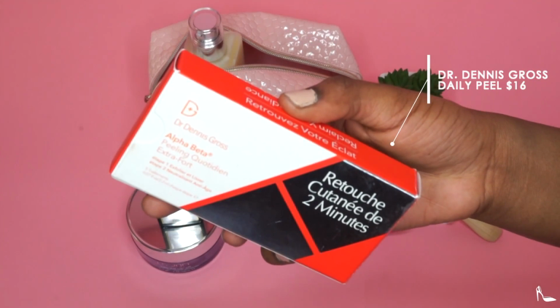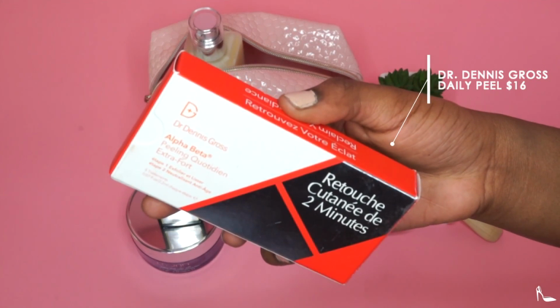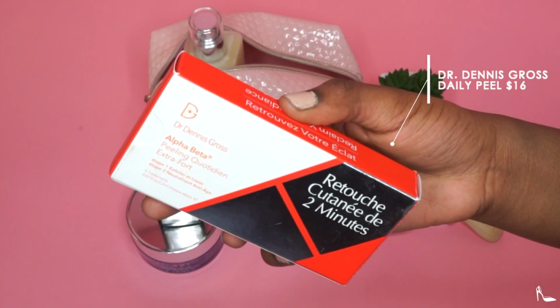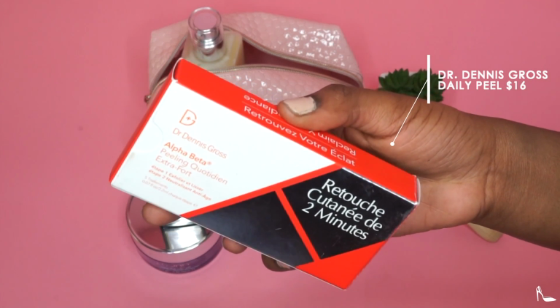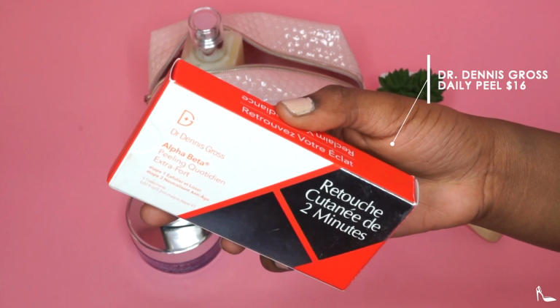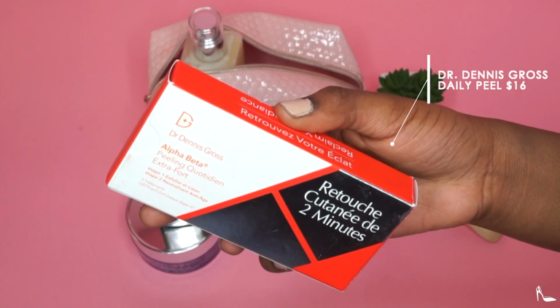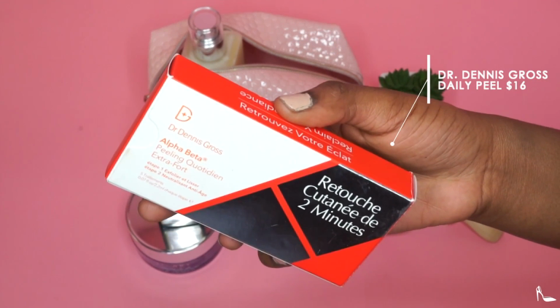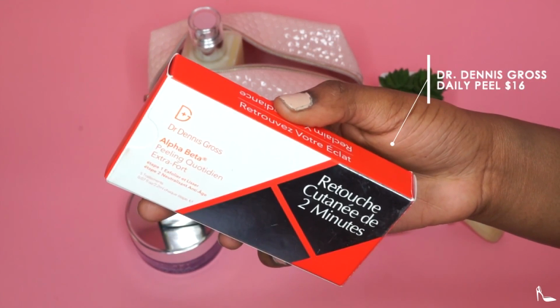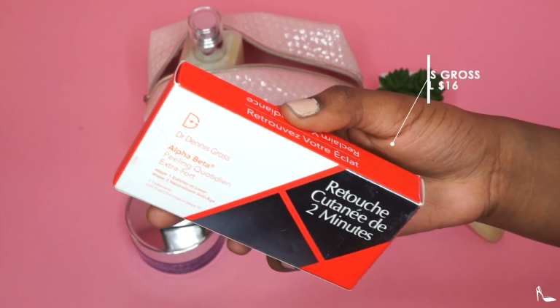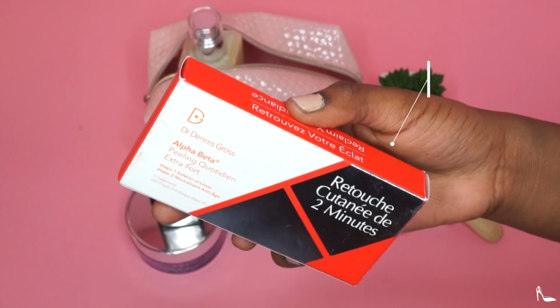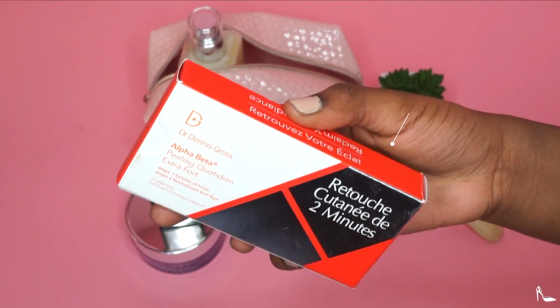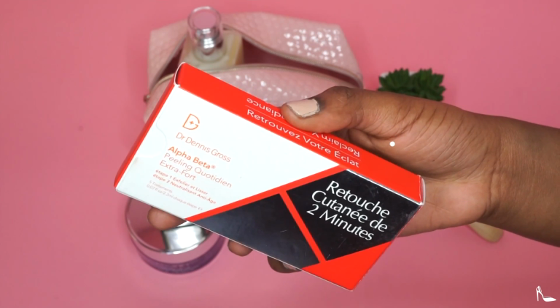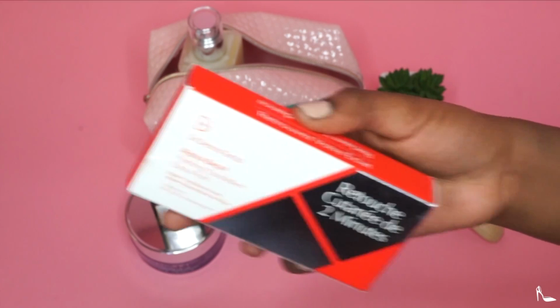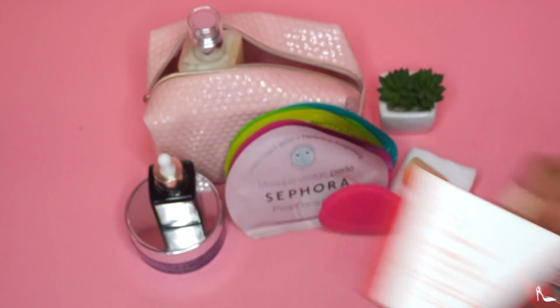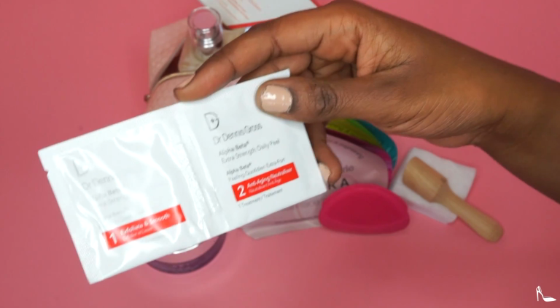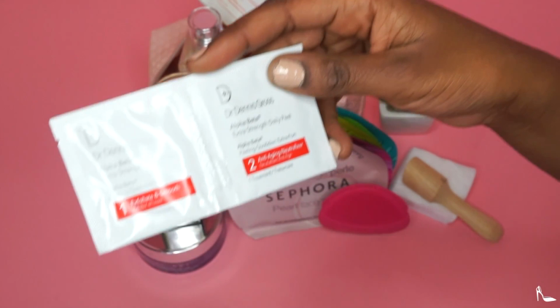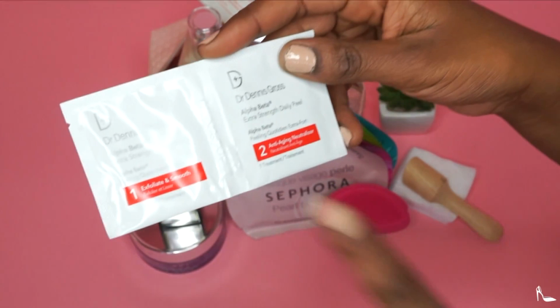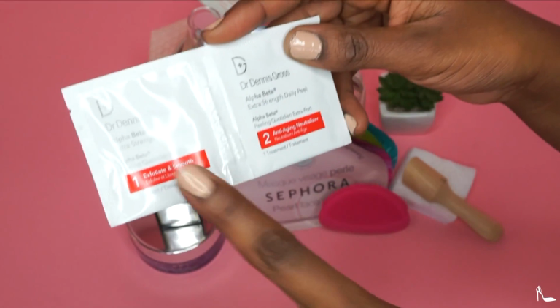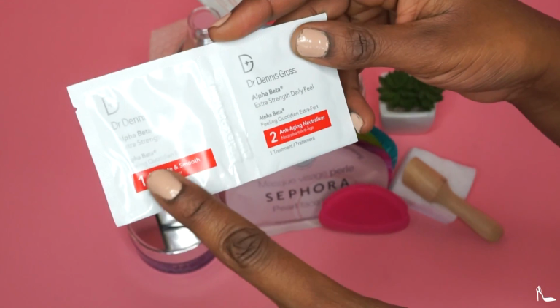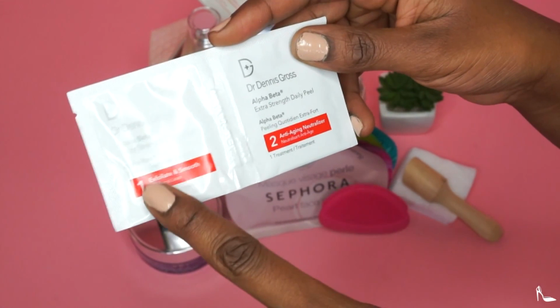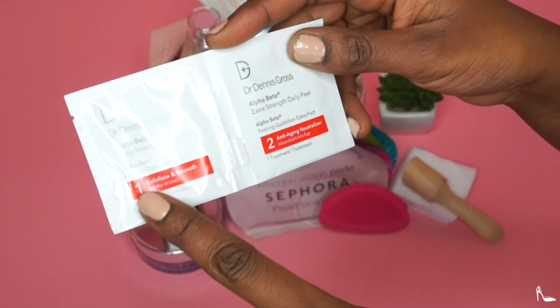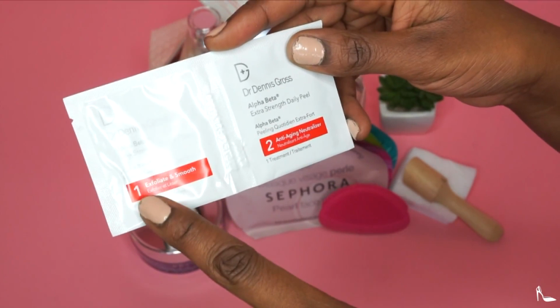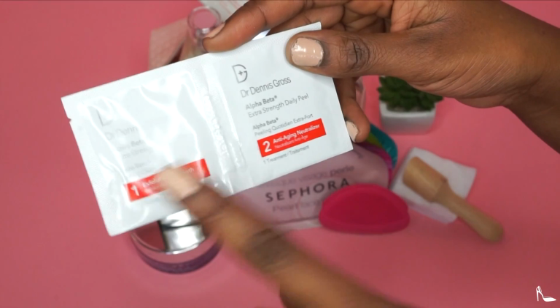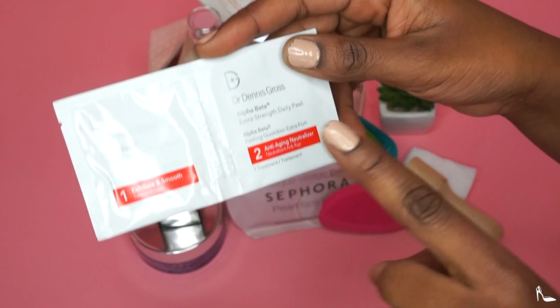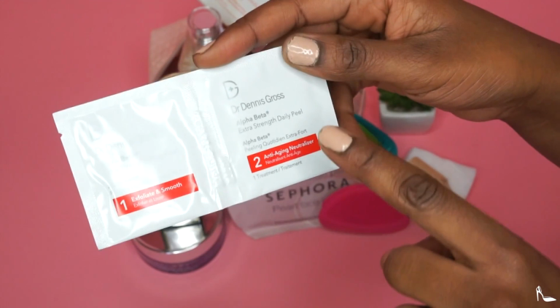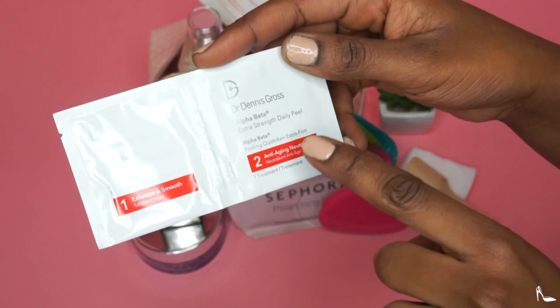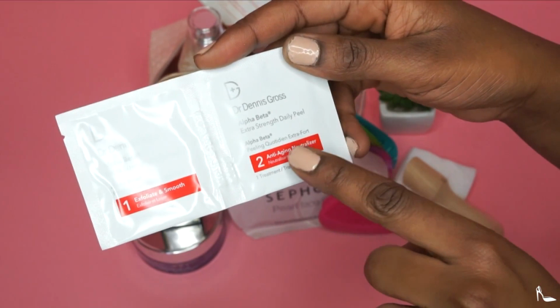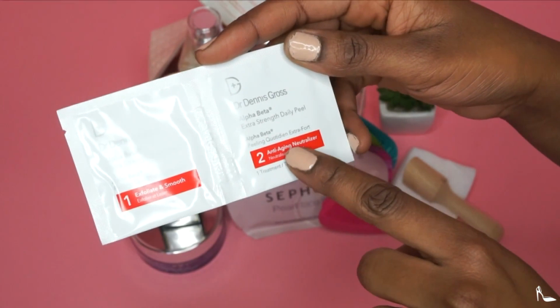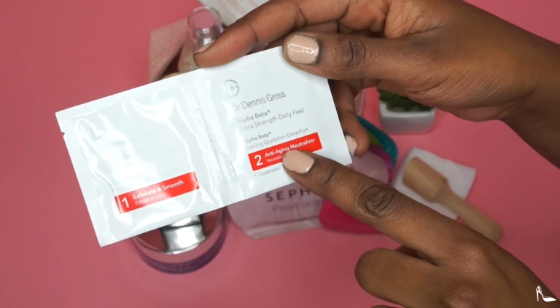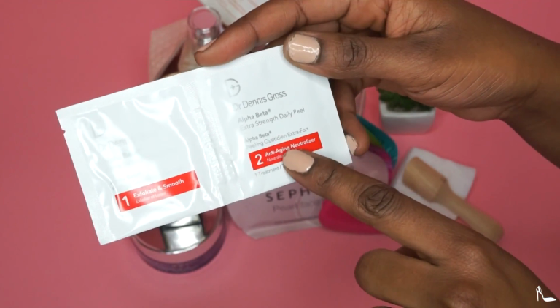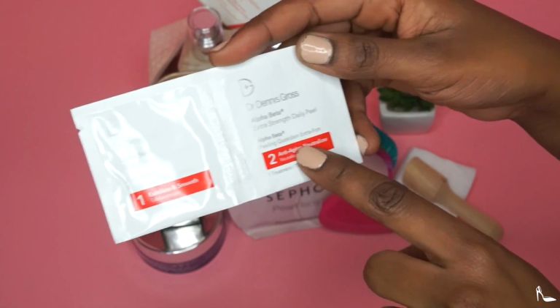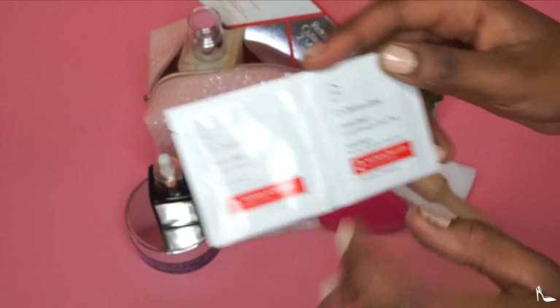Next I have the Dr. Dennis Gross daily peel. I have the smaller pack because I like to test things out — this is probably my third or fourth one. It is a two-step daily peel that gives you that spot treatment at home.